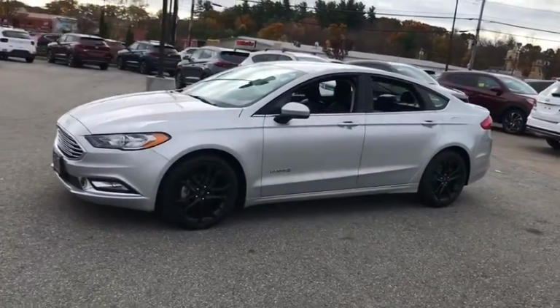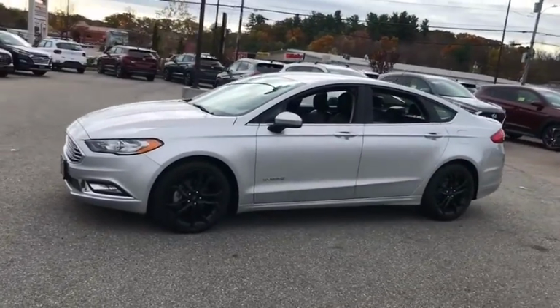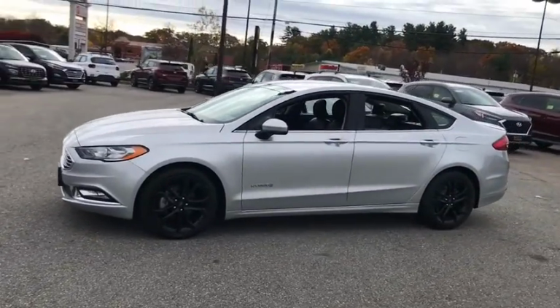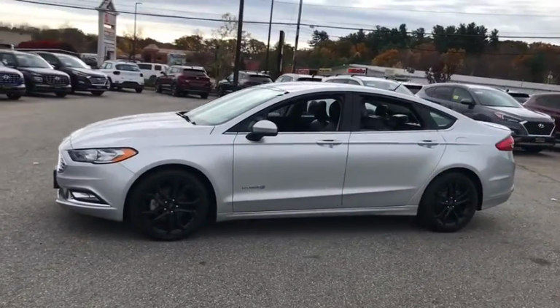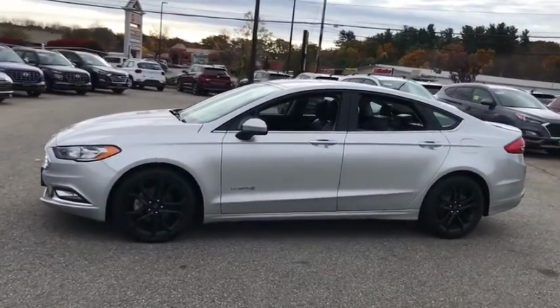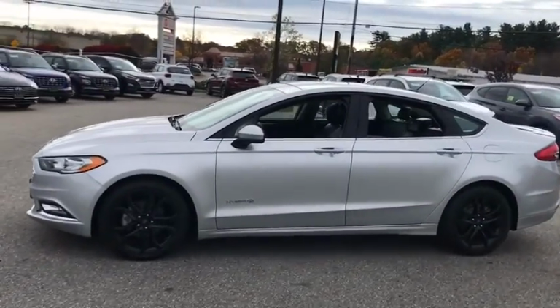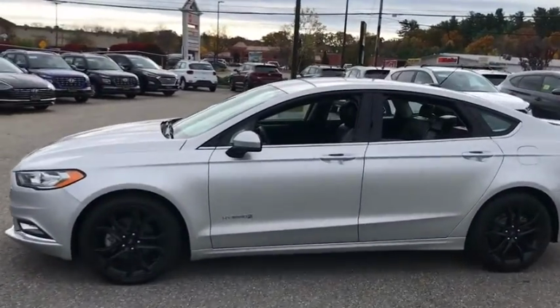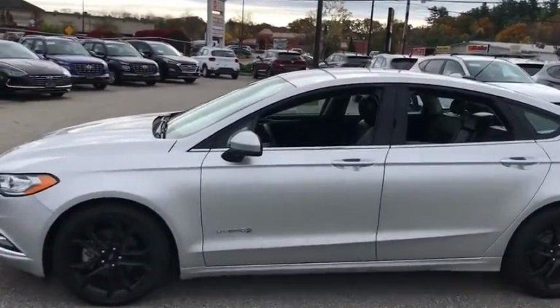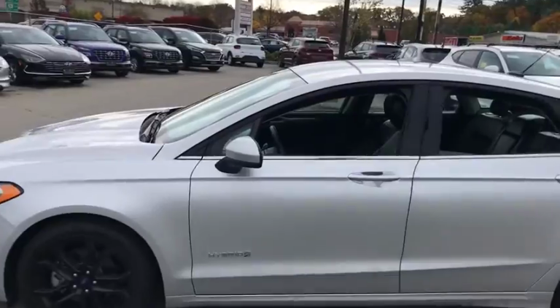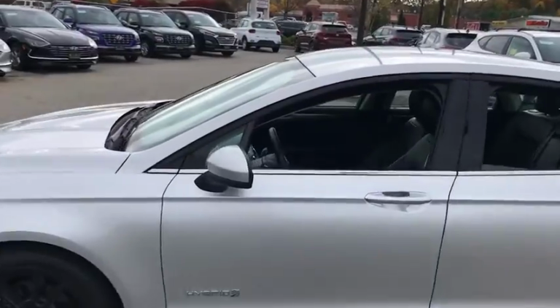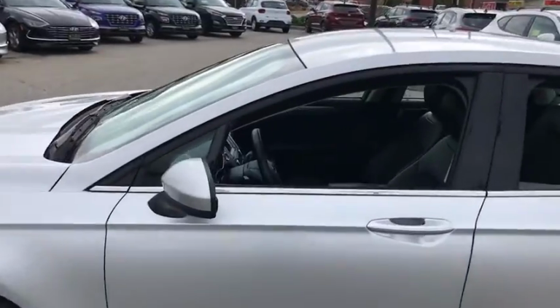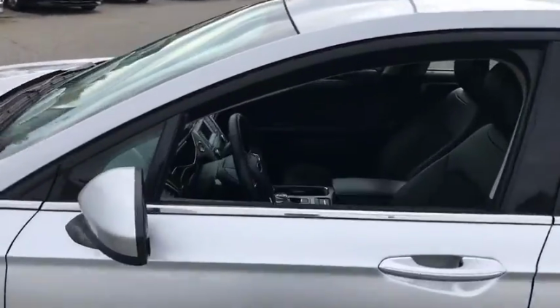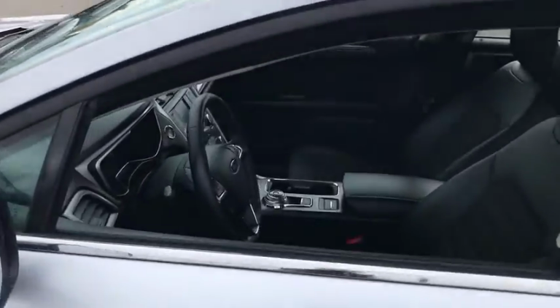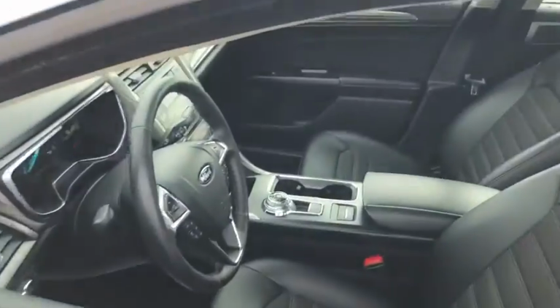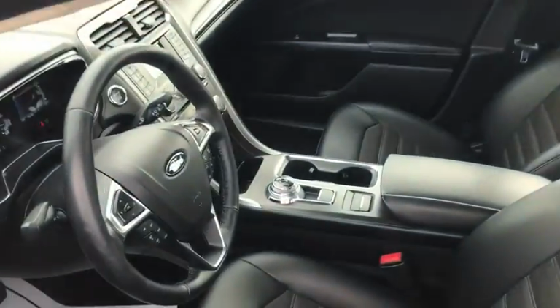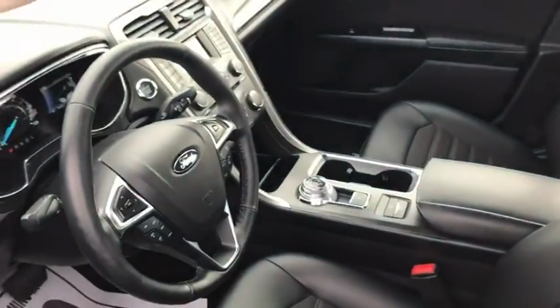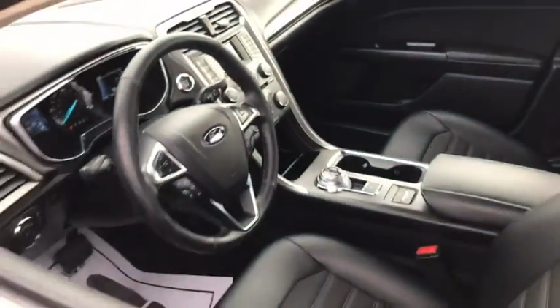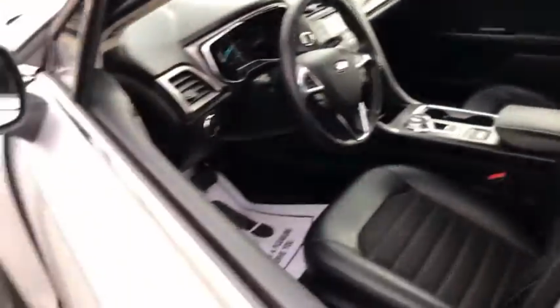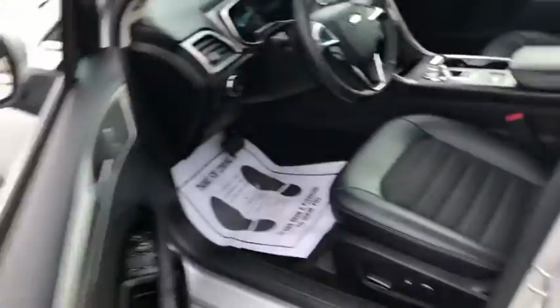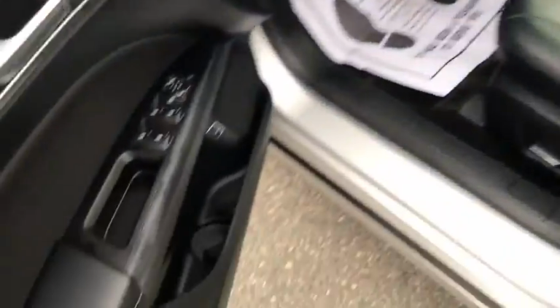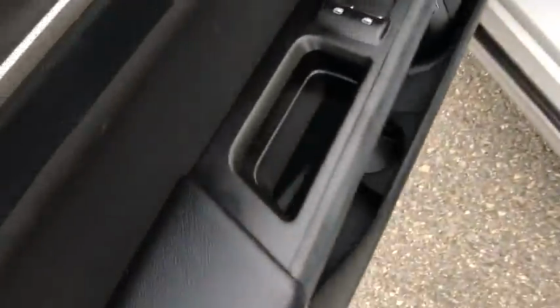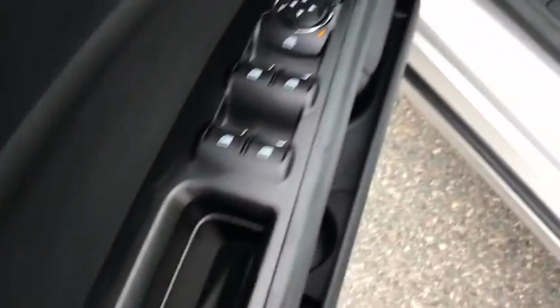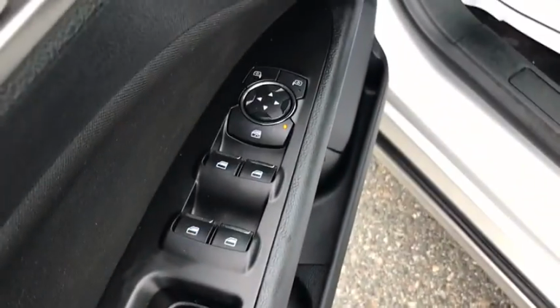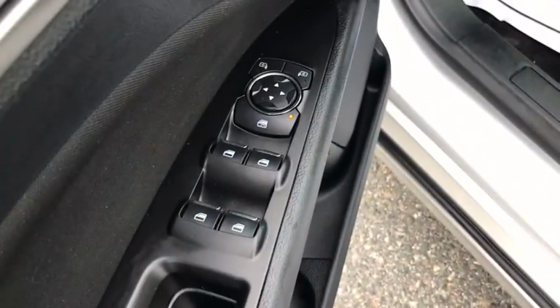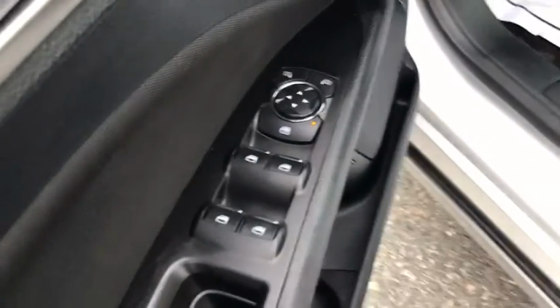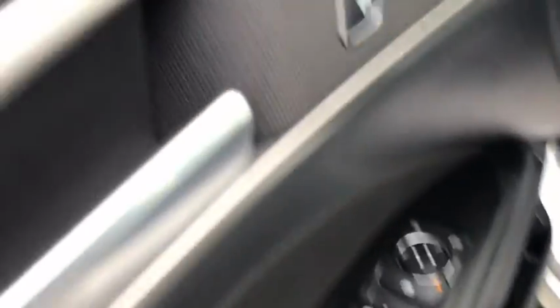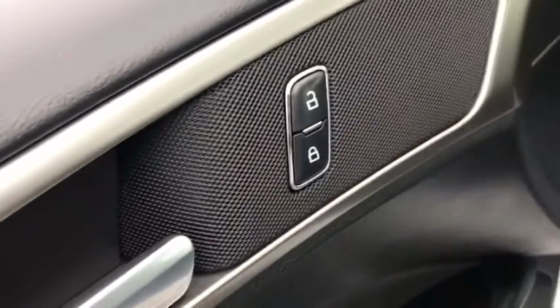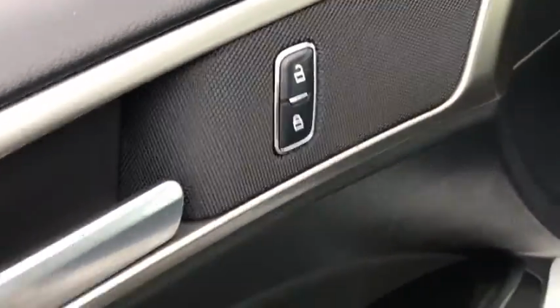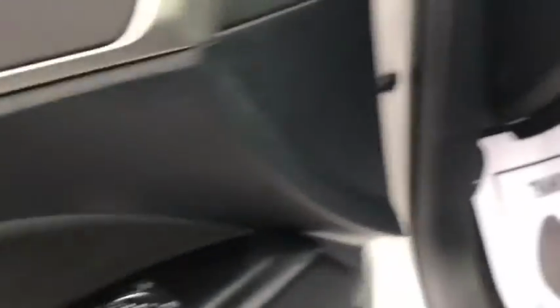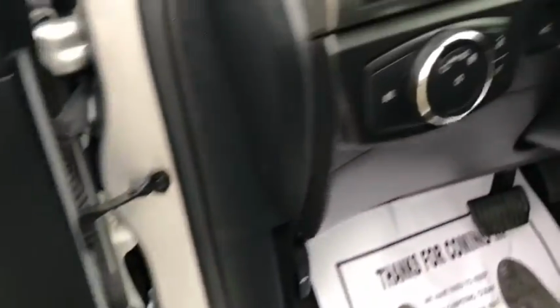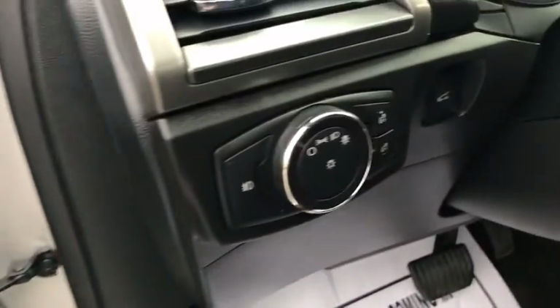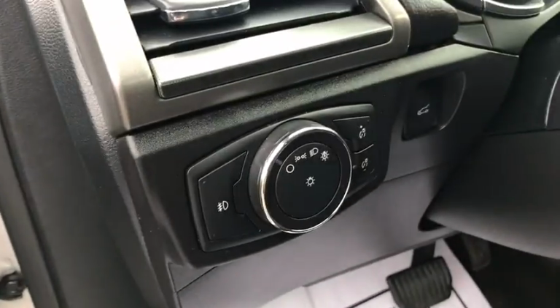Here are some of this vehicle's great options: traction control, power passenger seat, dual airbags, Bluetooth, power steering, alloy wheels, four-wheel disc brakes, aluminum wheels, cruise control, trip computer.